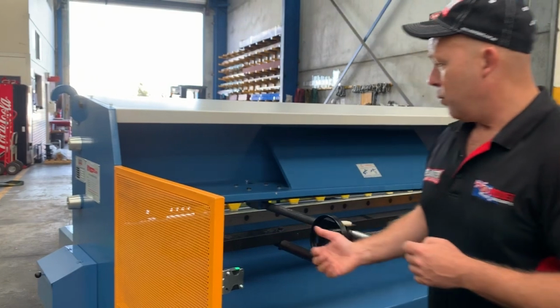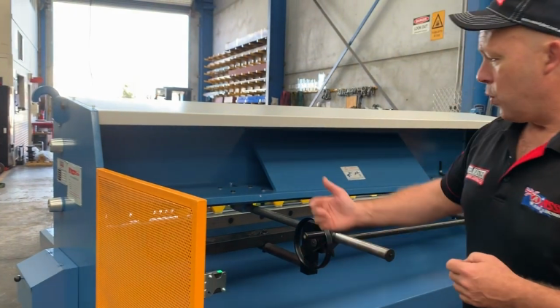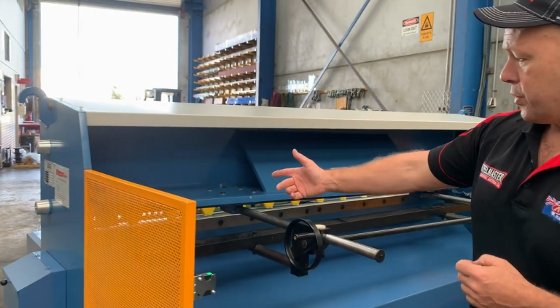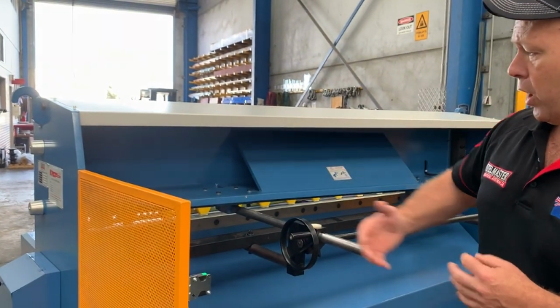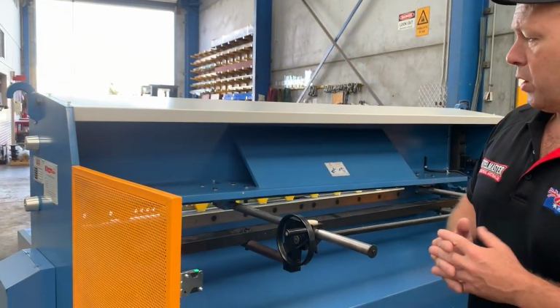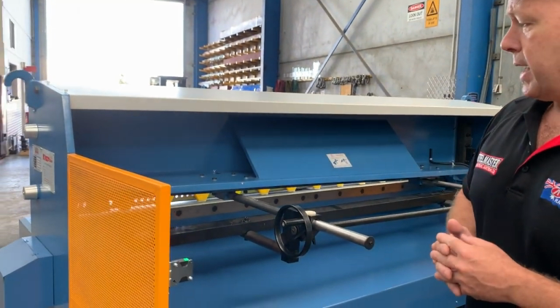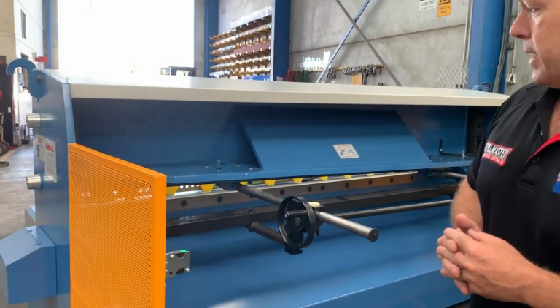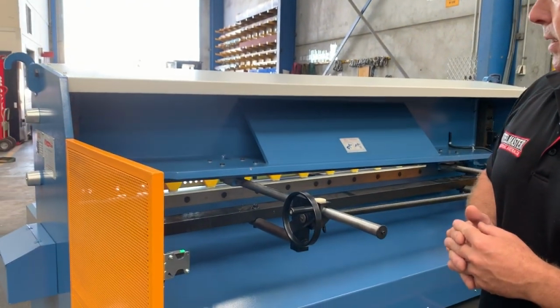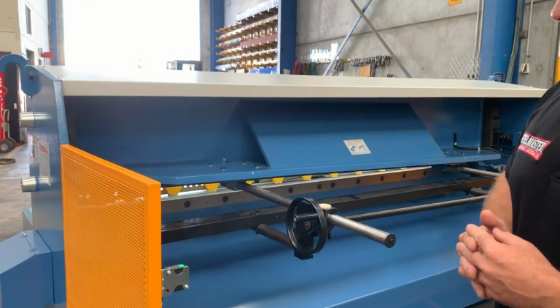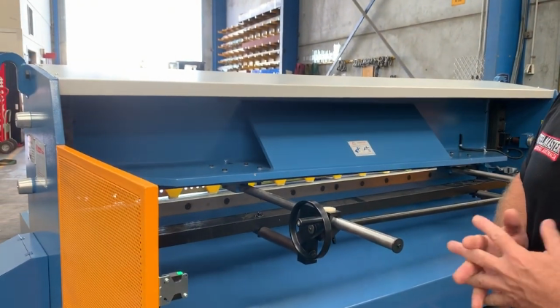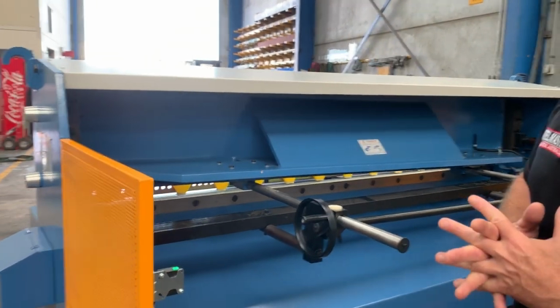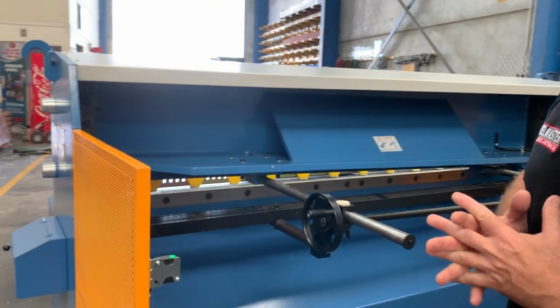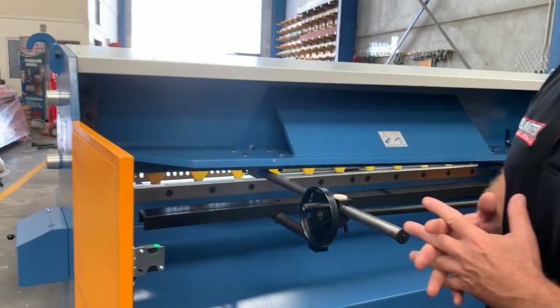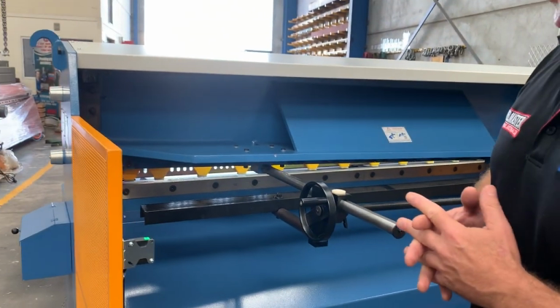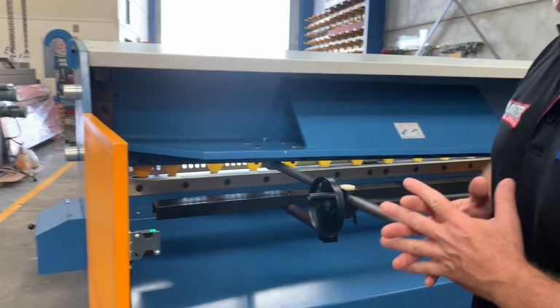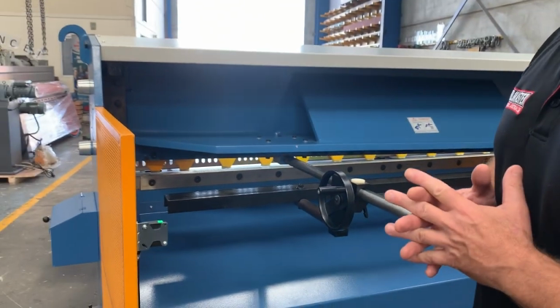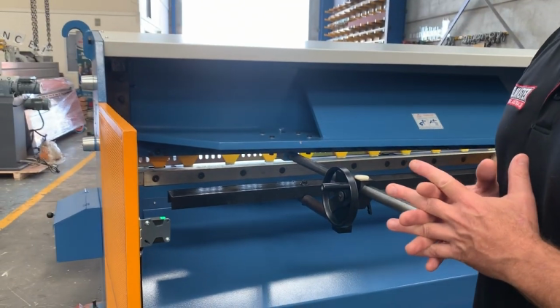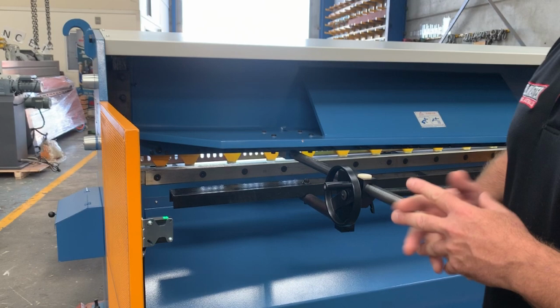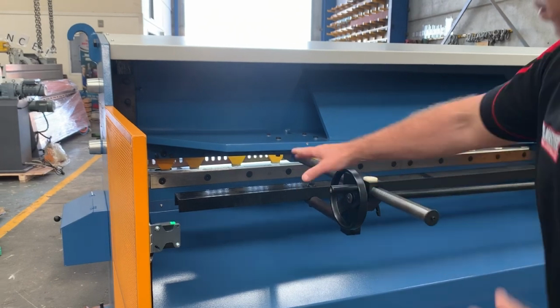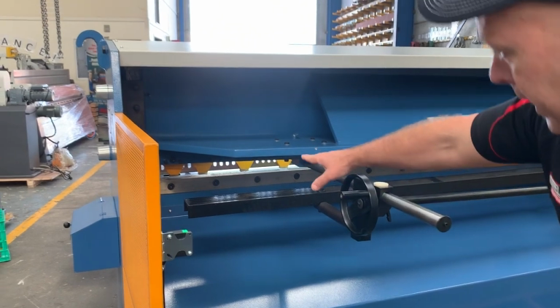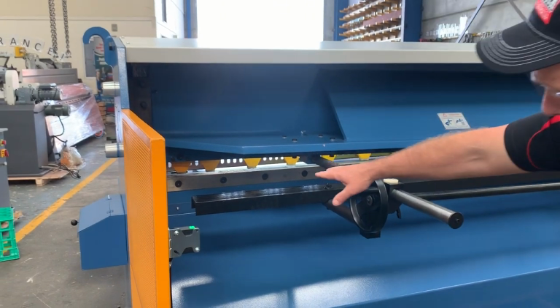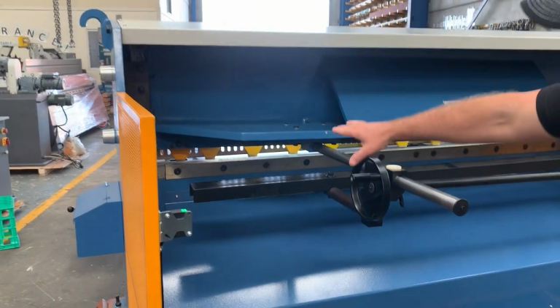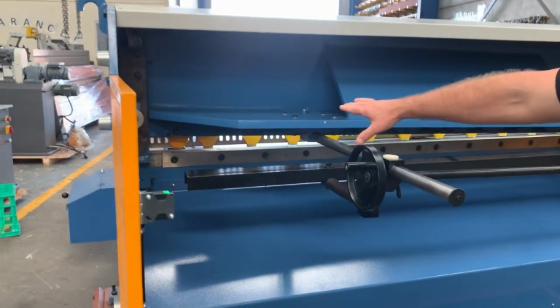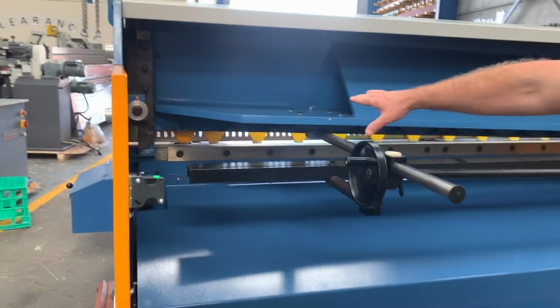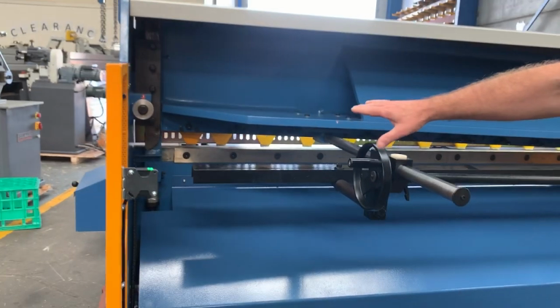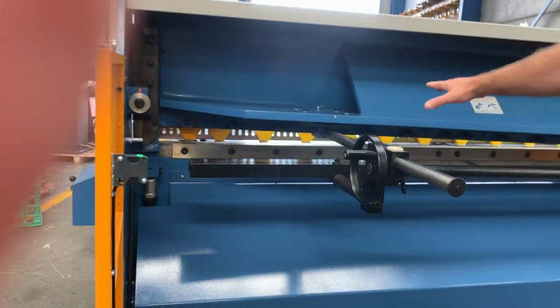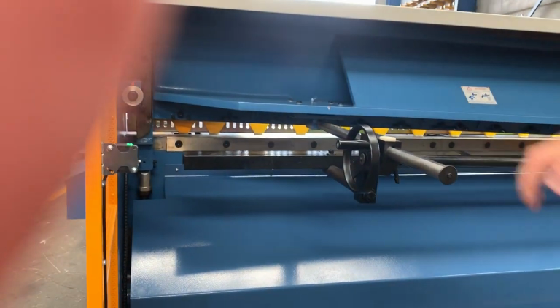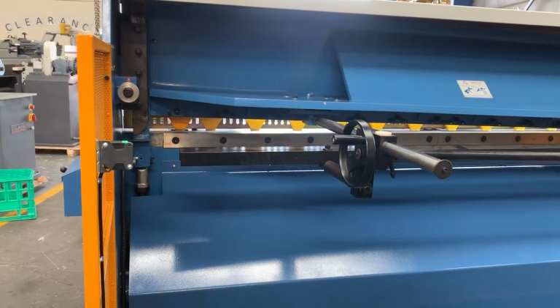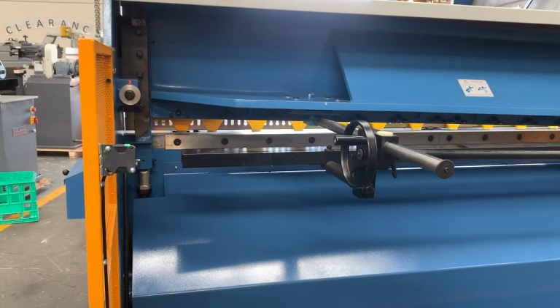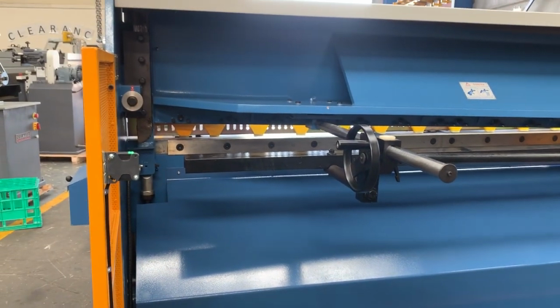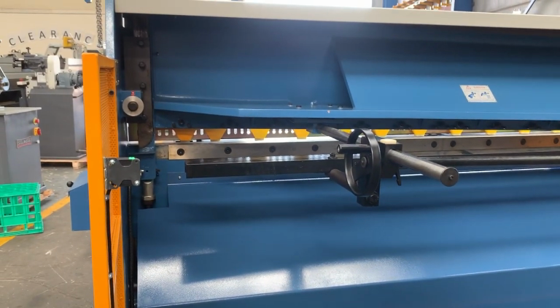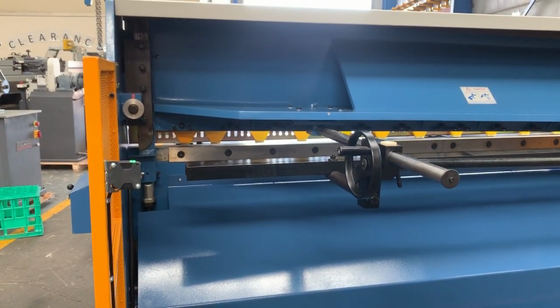We've also got high-quality, high-speed steel blades — it's a four-sided bottom blade and two-sided top, so you get very good life out of those blades.